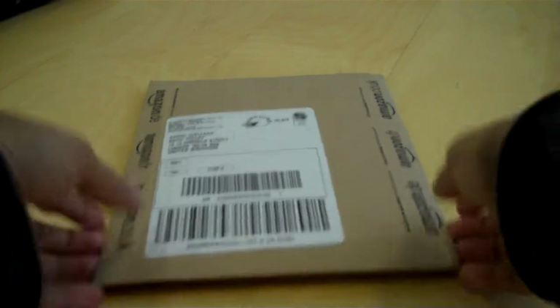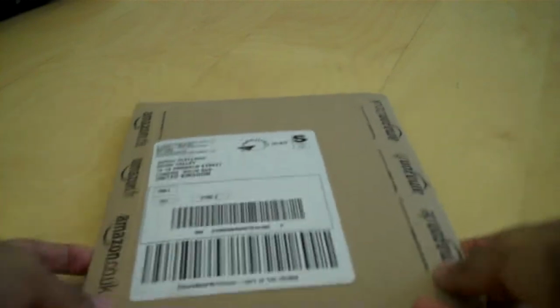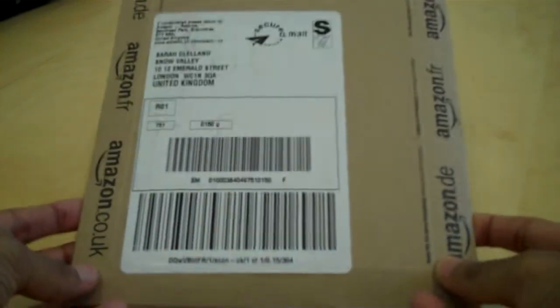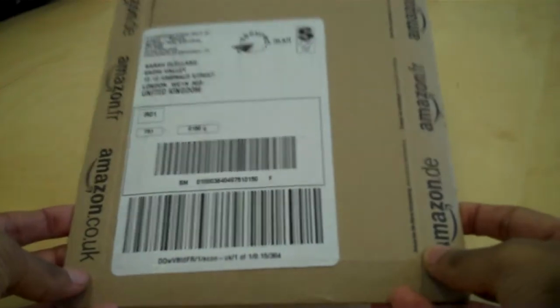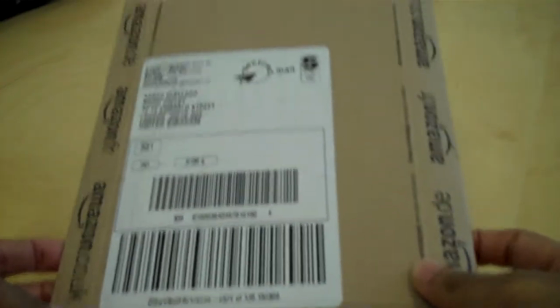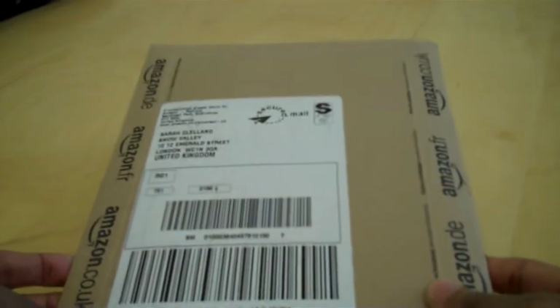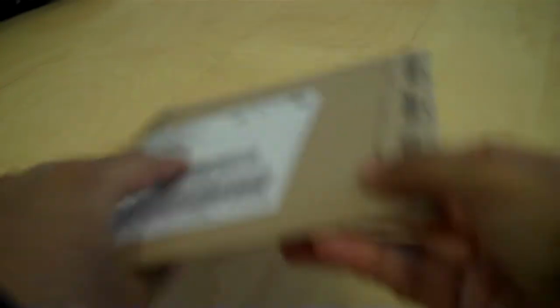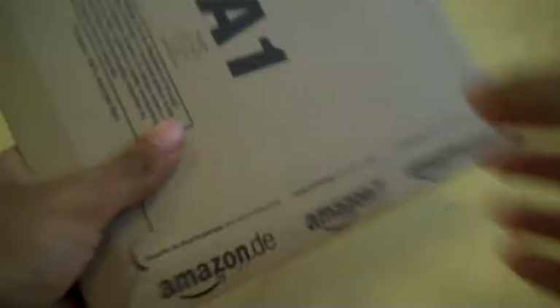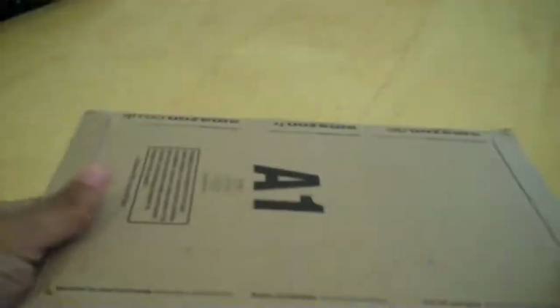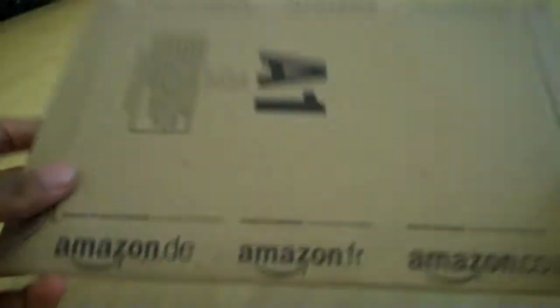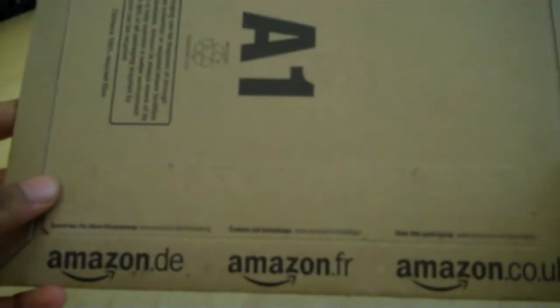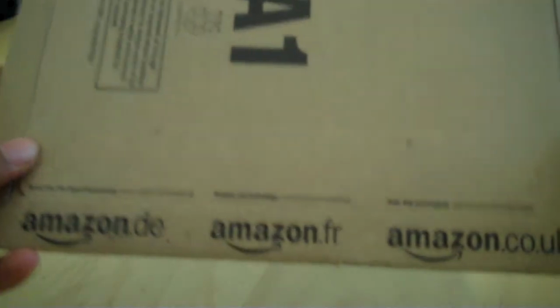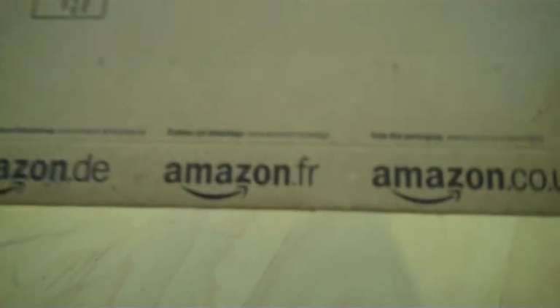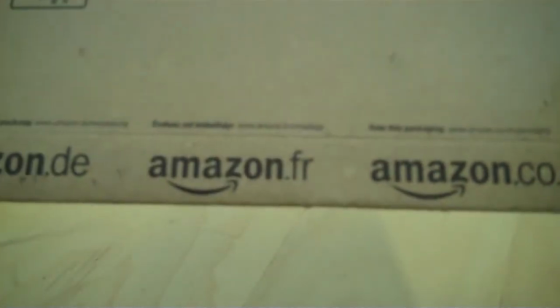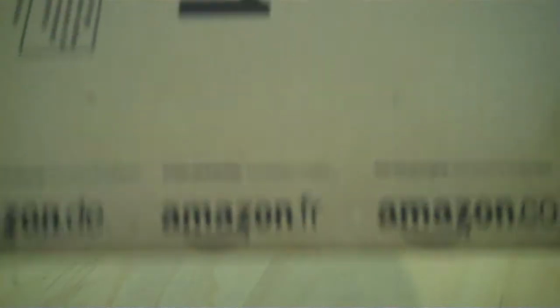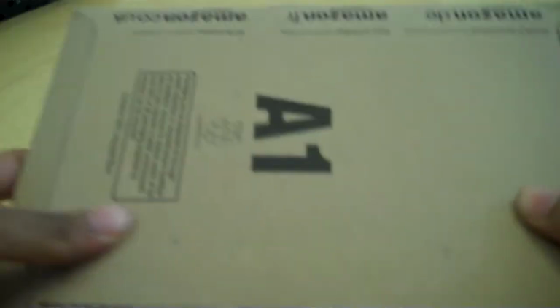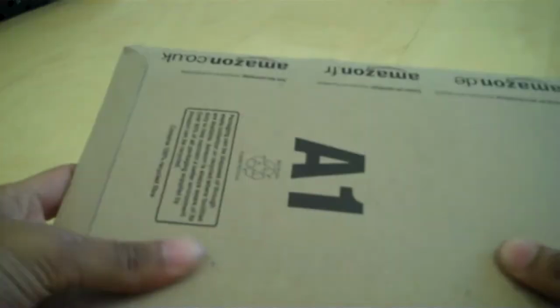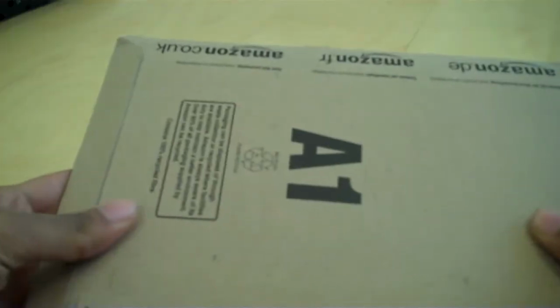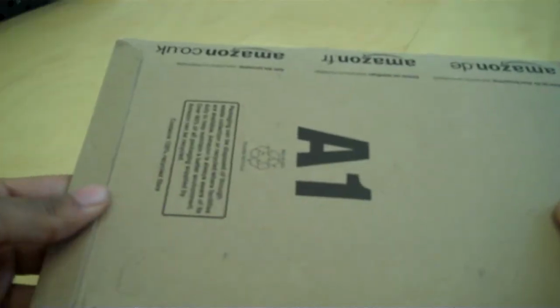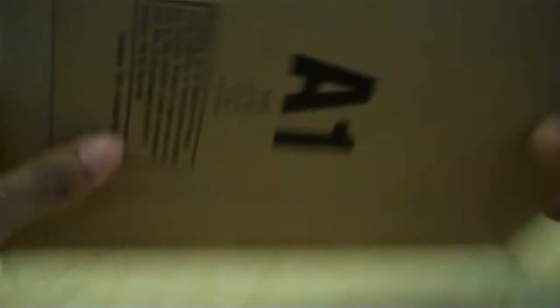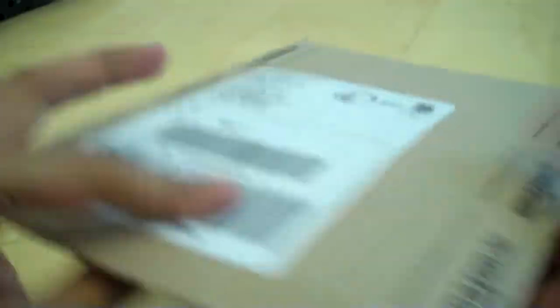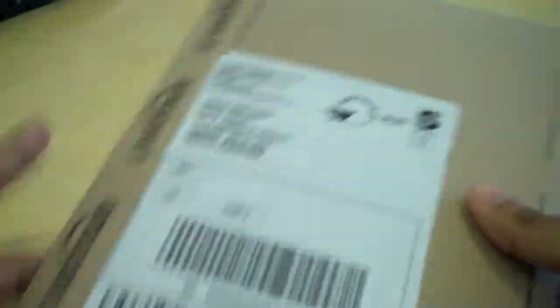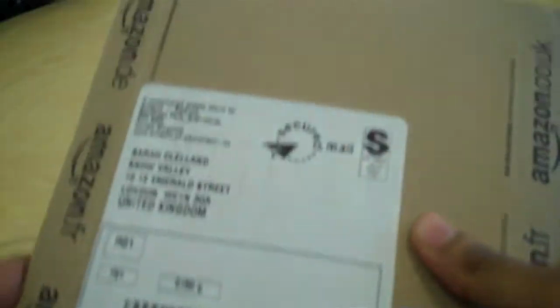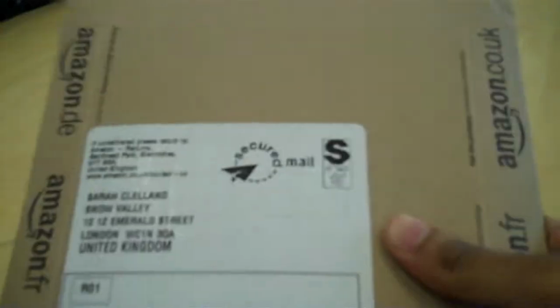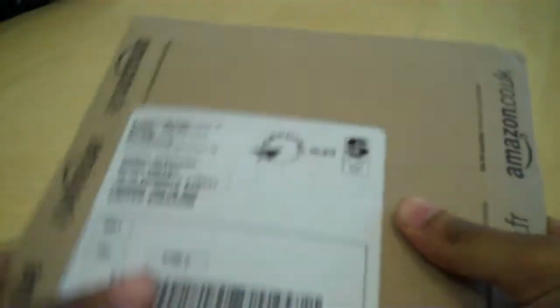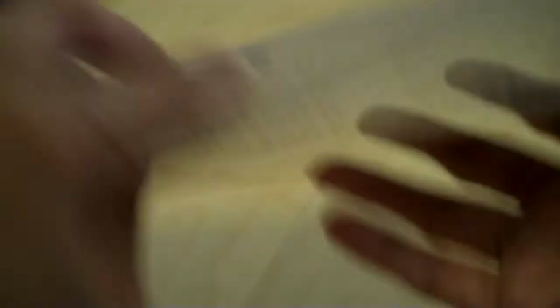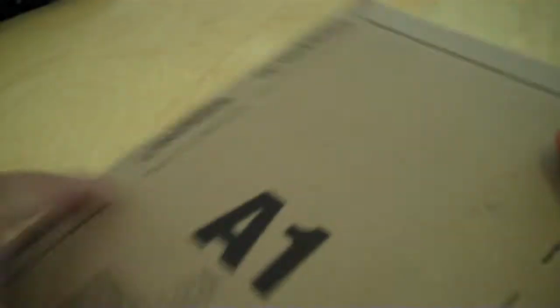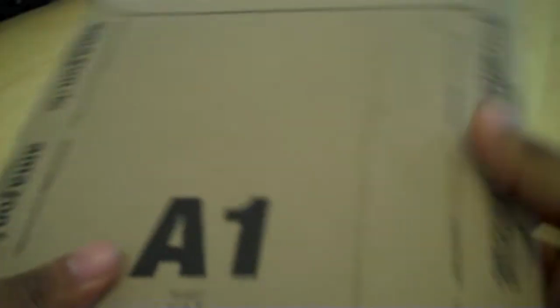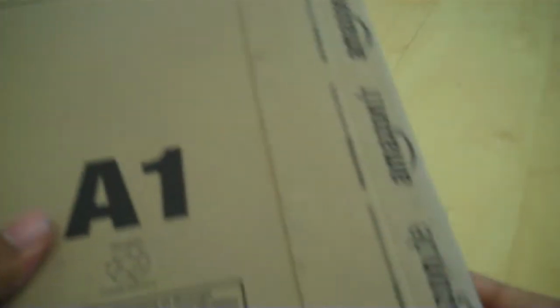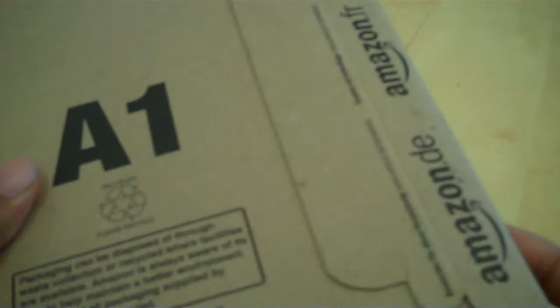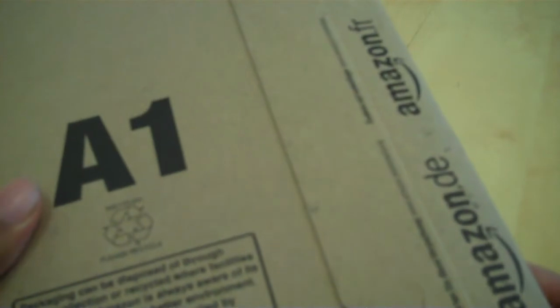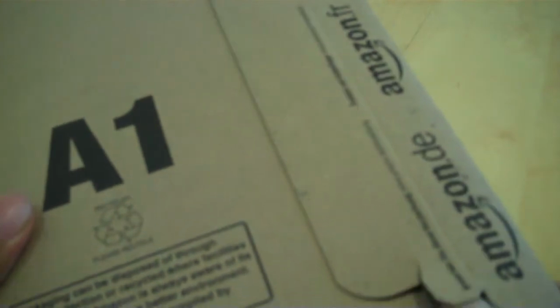Okay, this is the Amazon package. As you can see, blended box. Quite small, quite tightly packed.